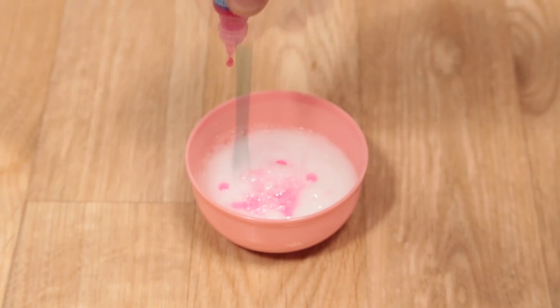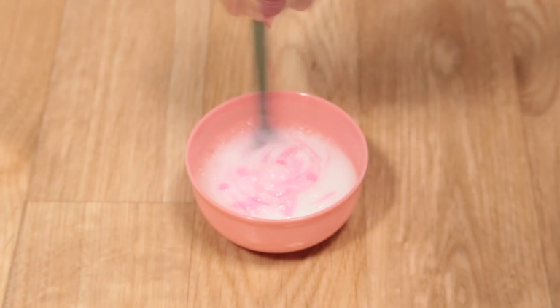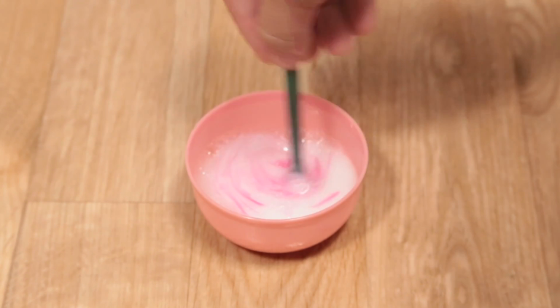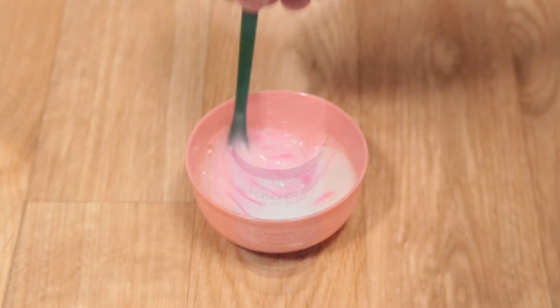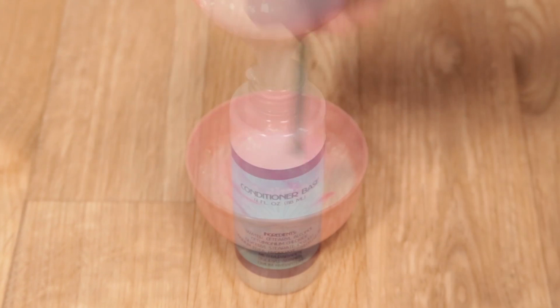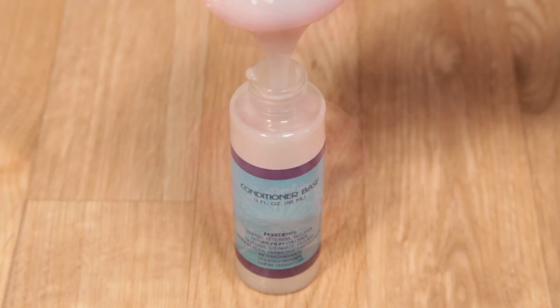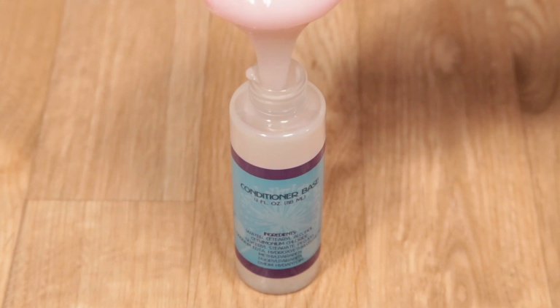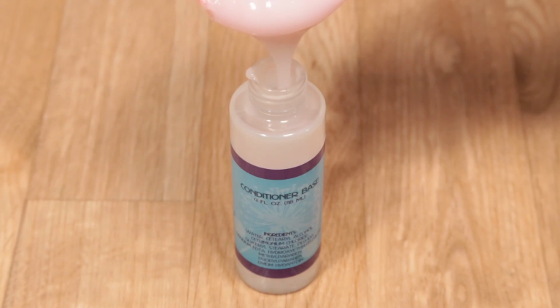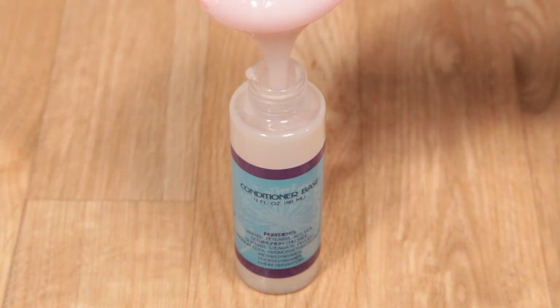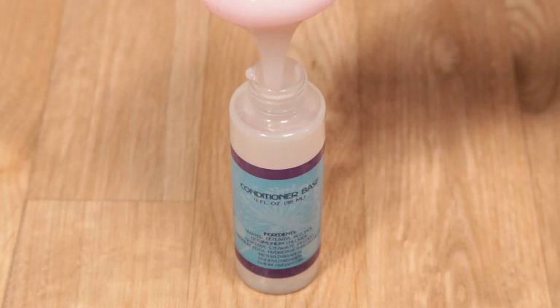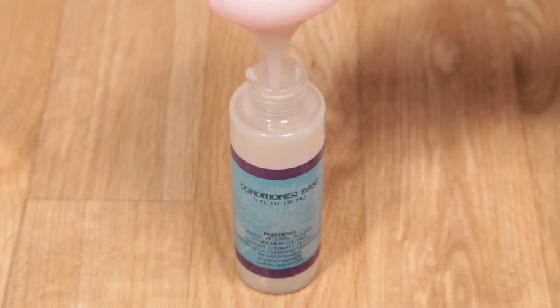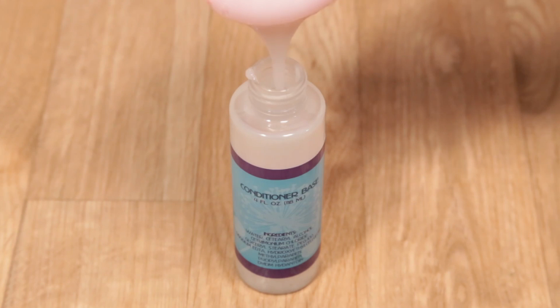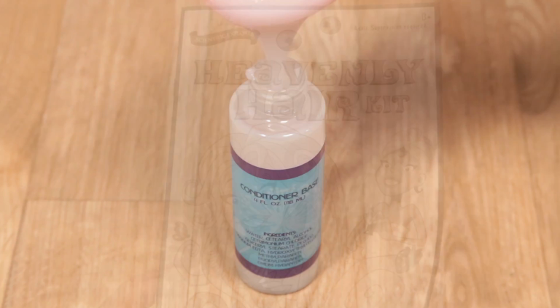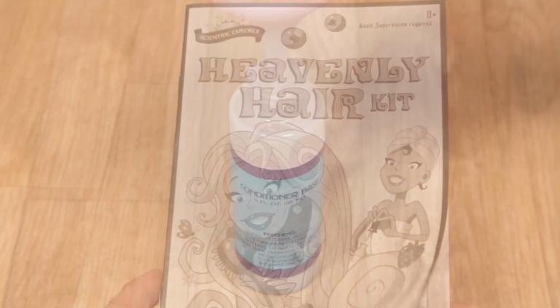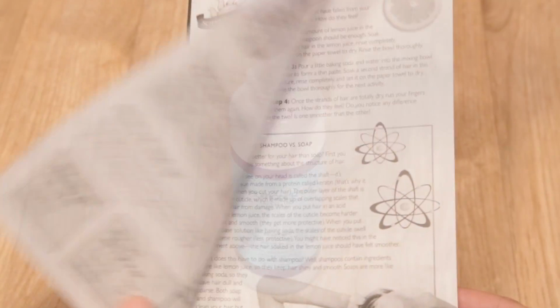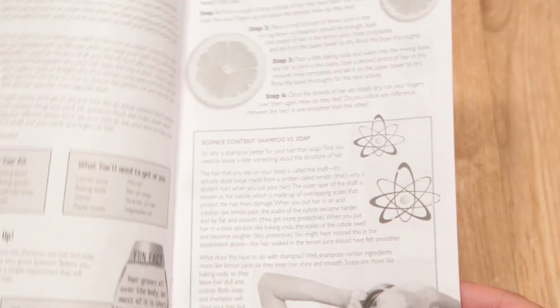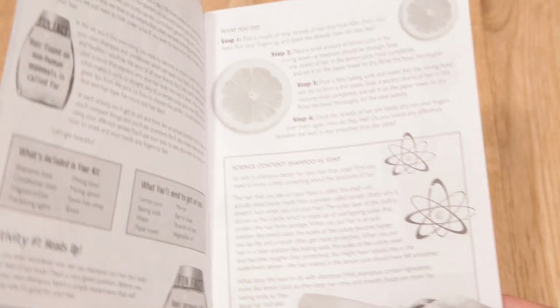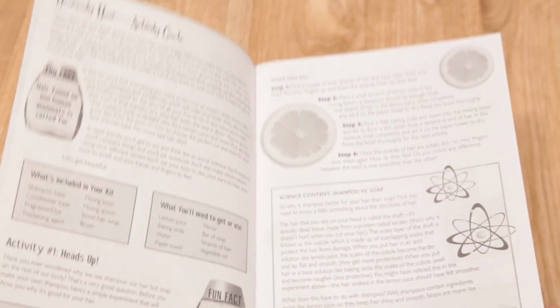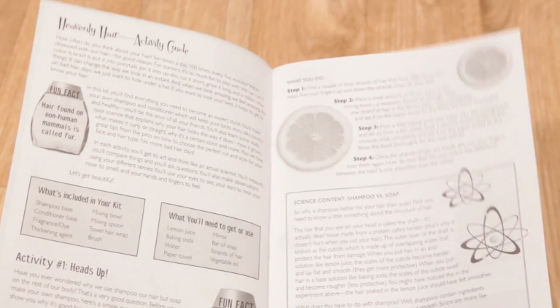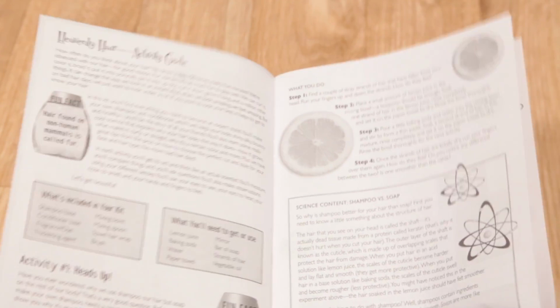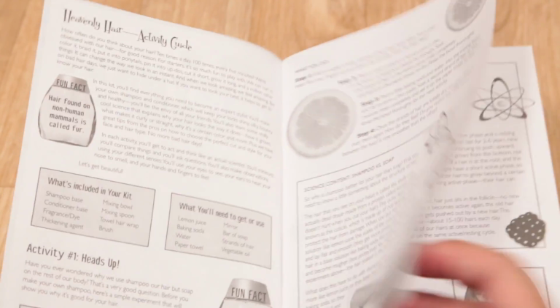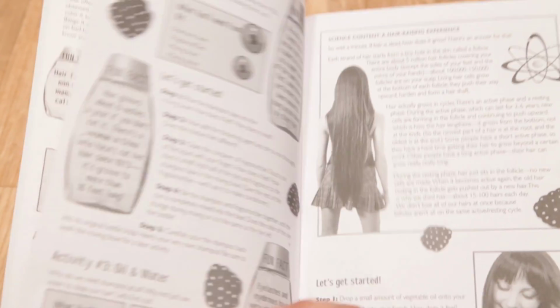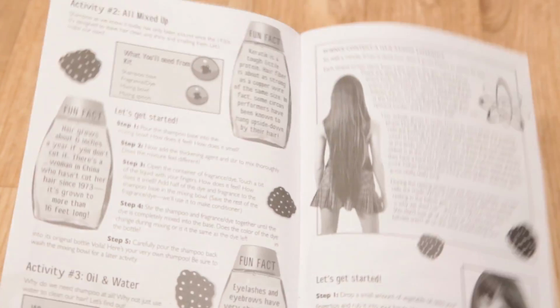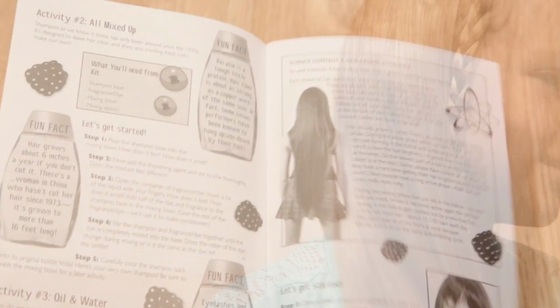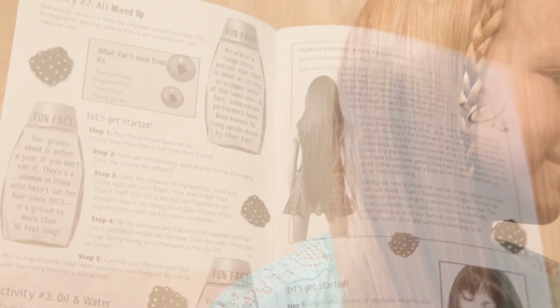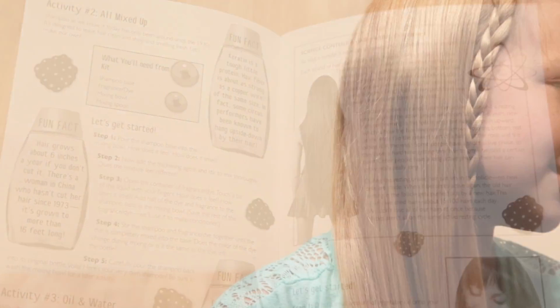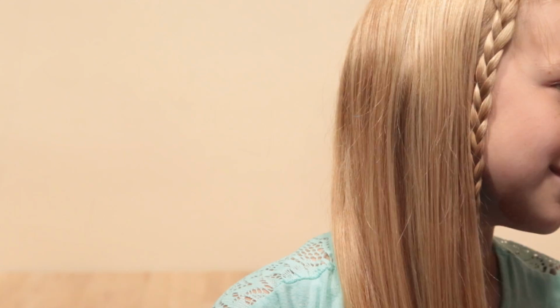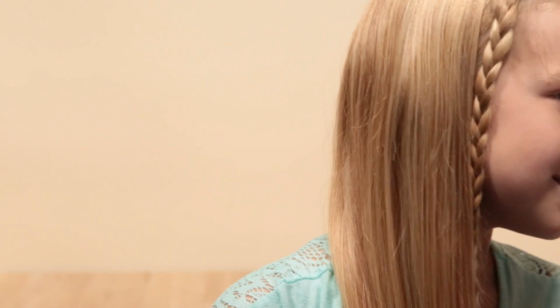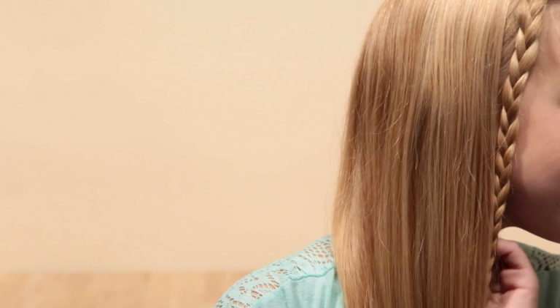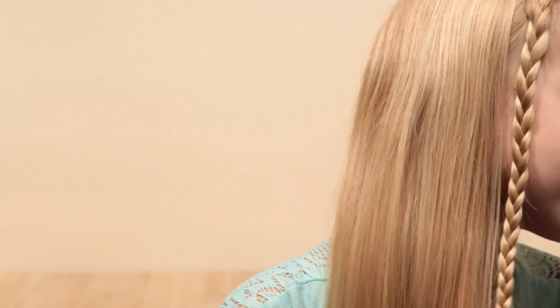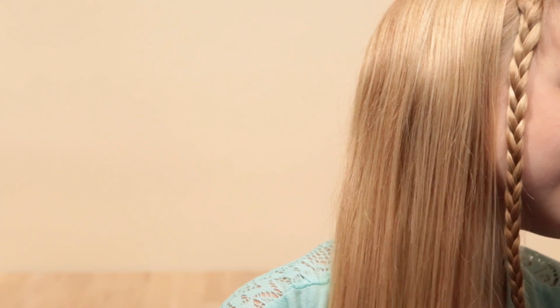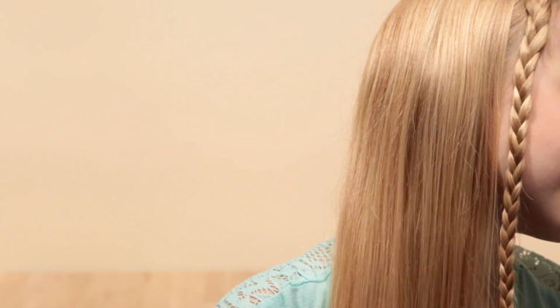Just repeat the process for conditioner and what's more, the 11-page activity guide will give you tips from the pros on how to choose the perfect cut and style.